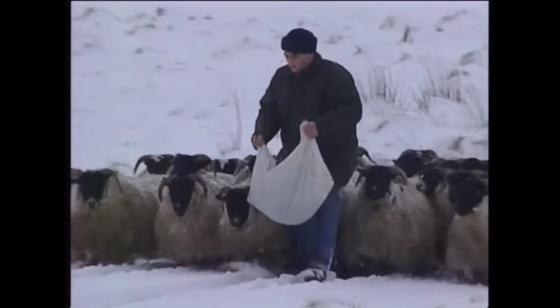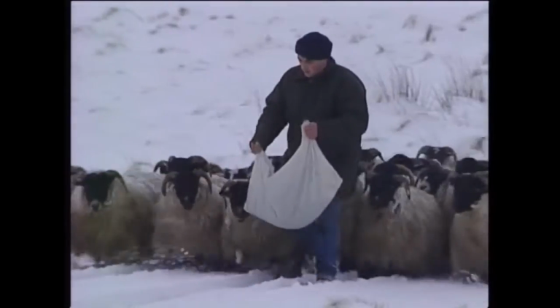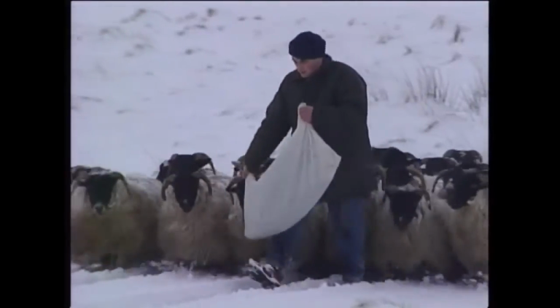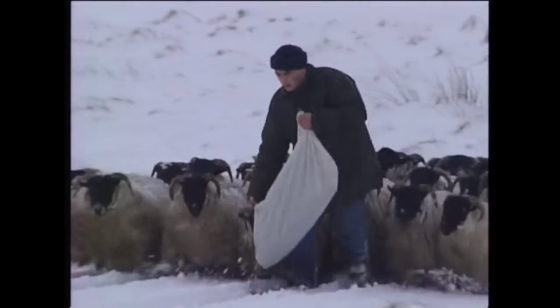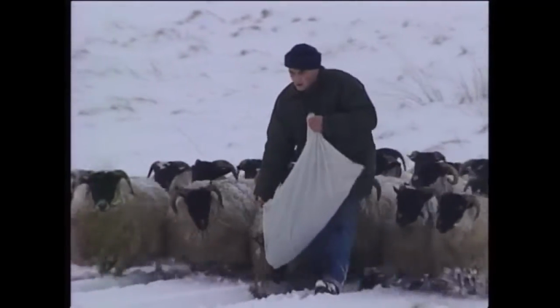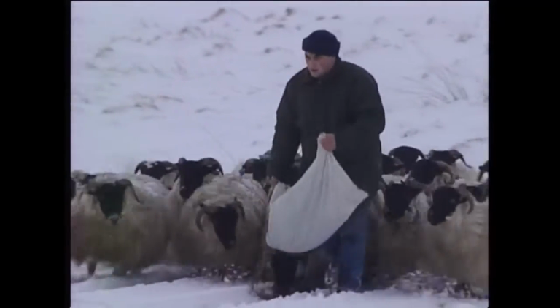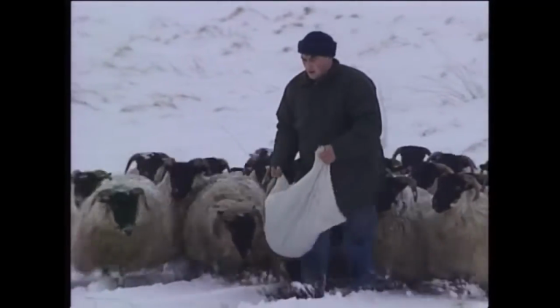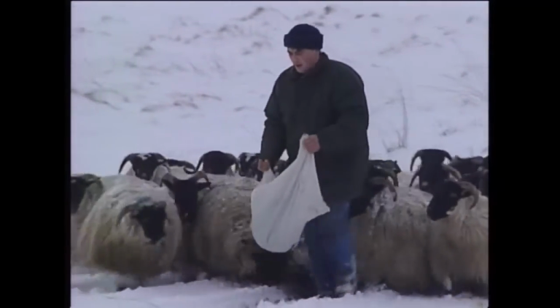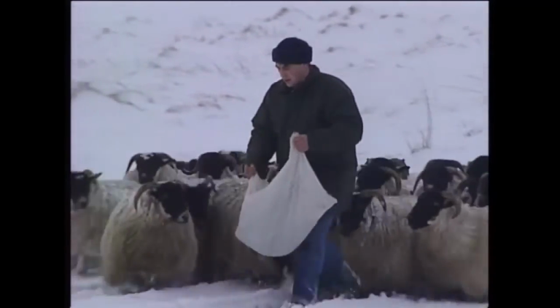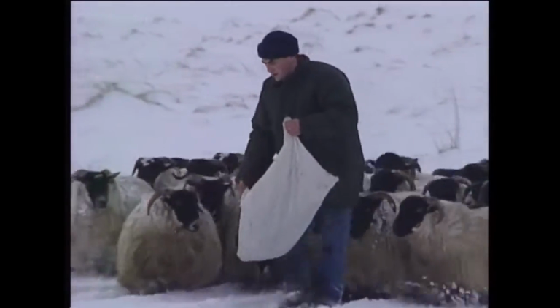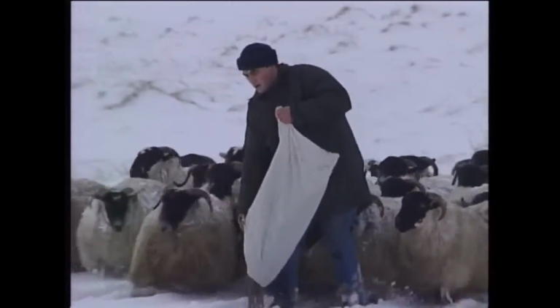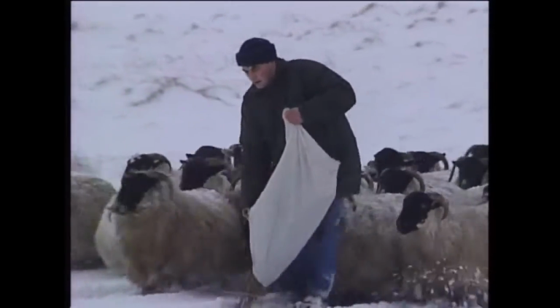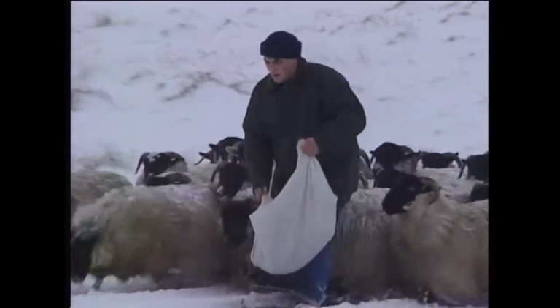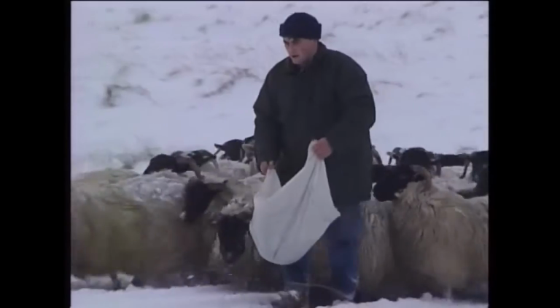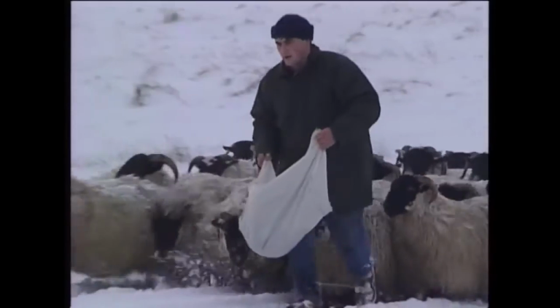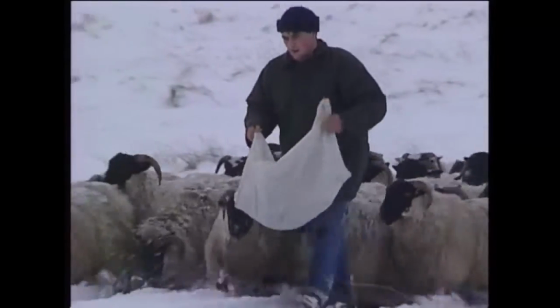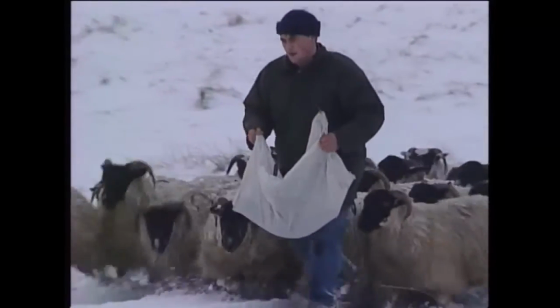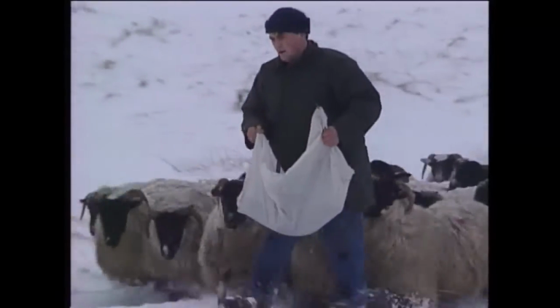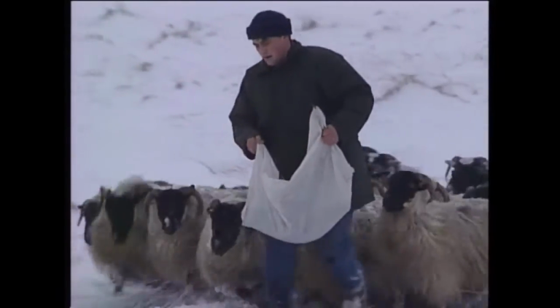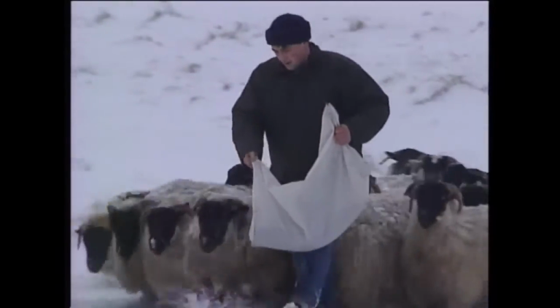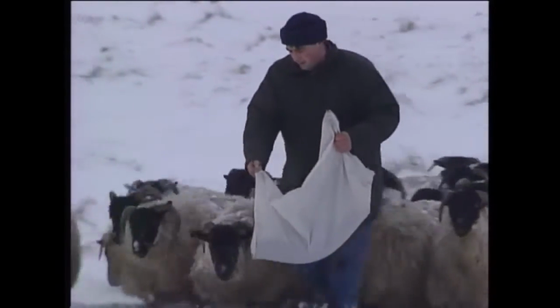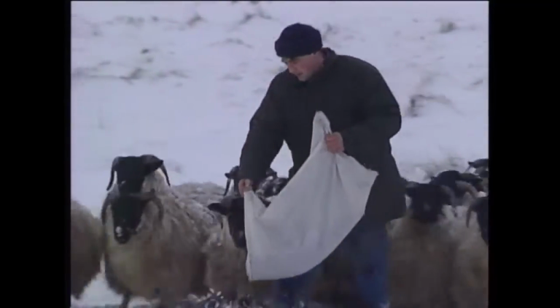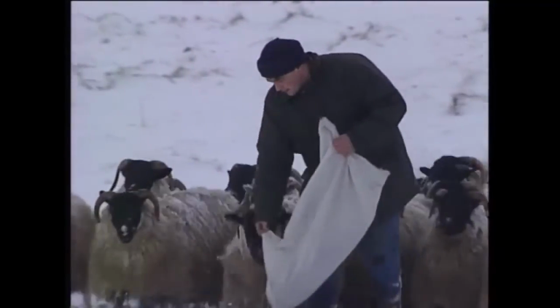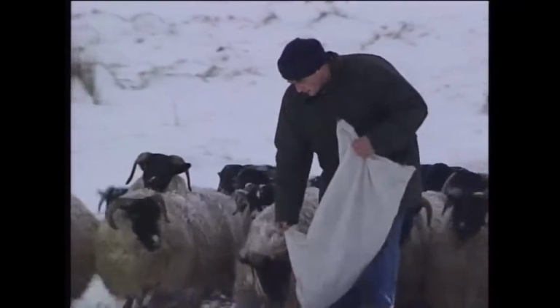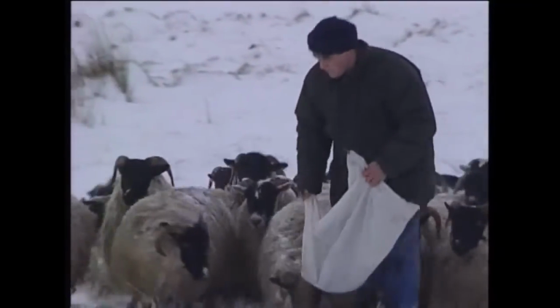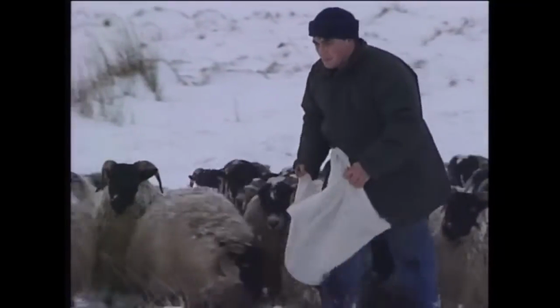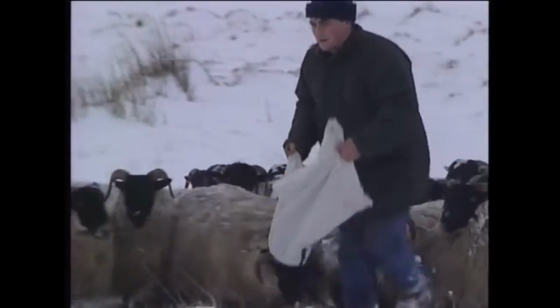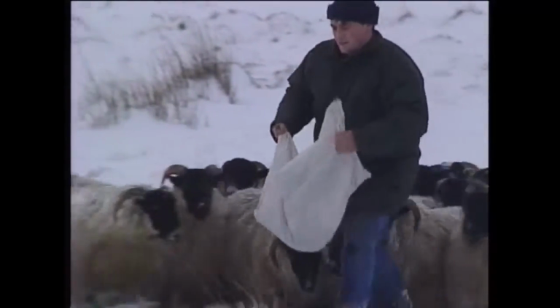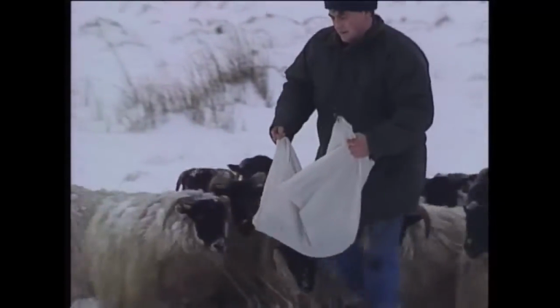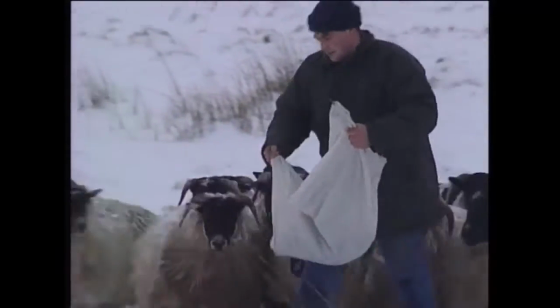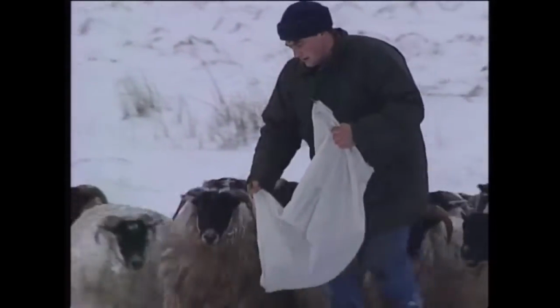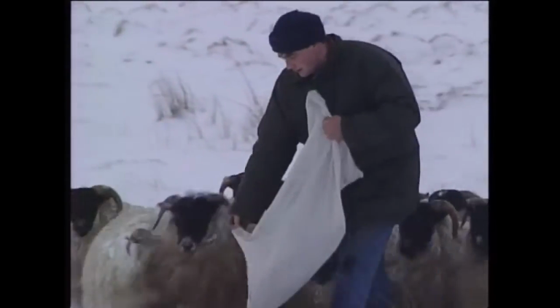We also, on the other farm across here, milk about 40 milking cows, and on this farm here we have about 40 suckler cows.